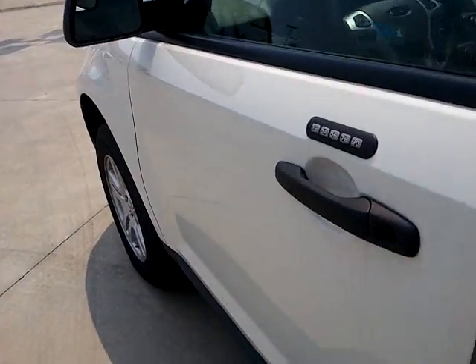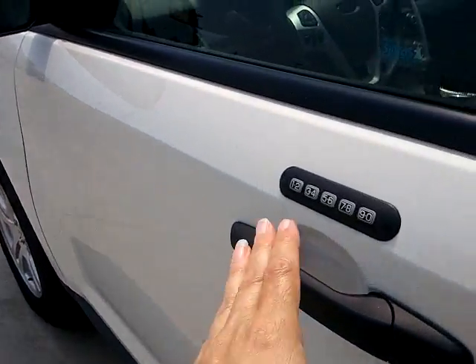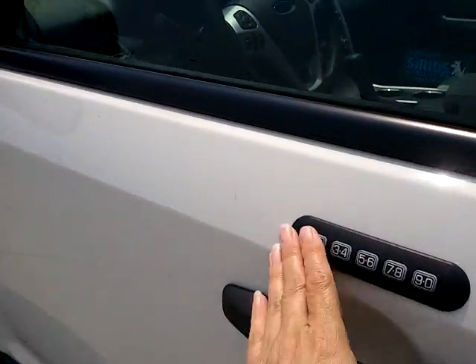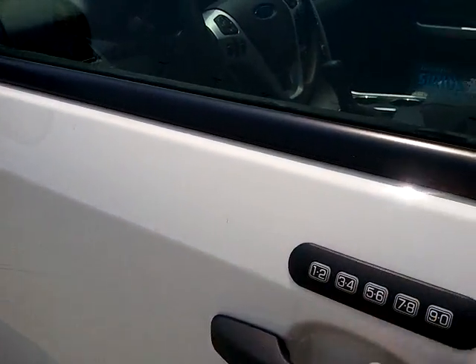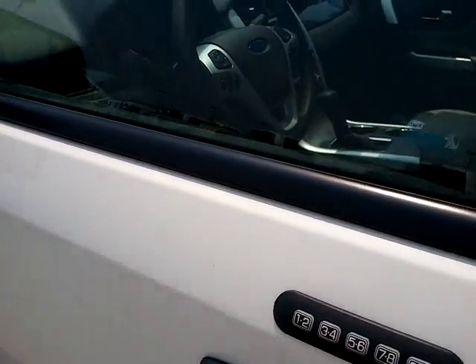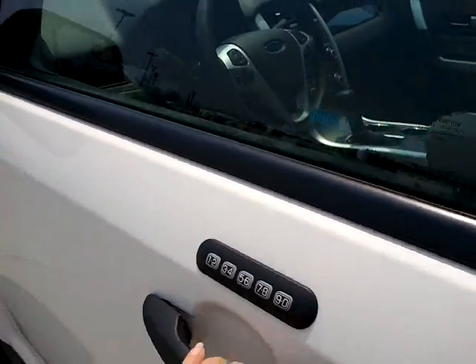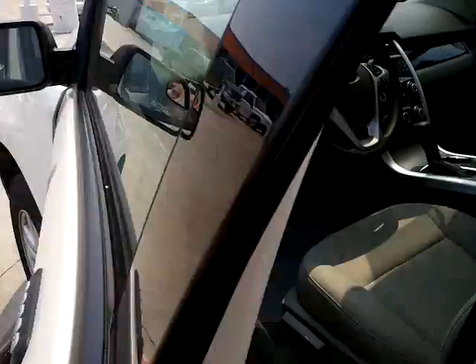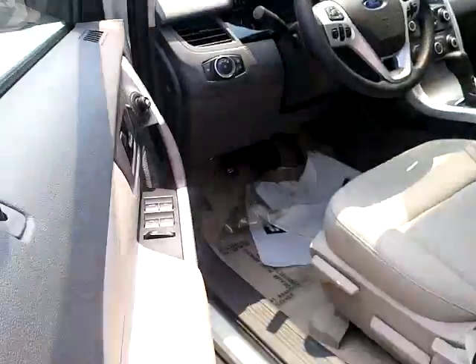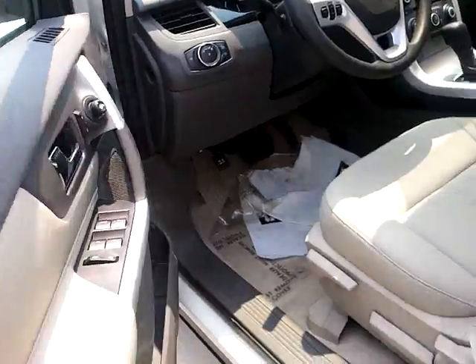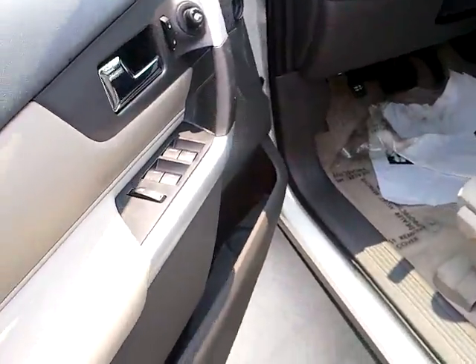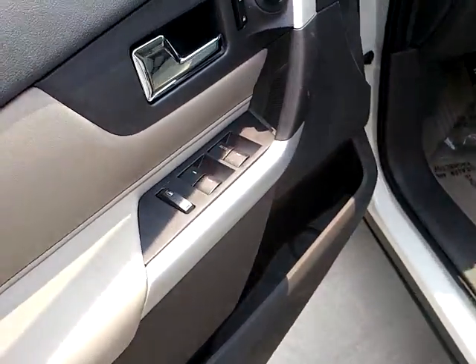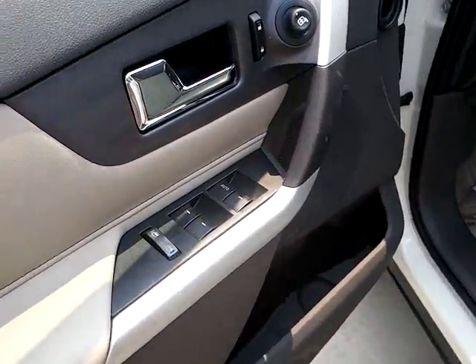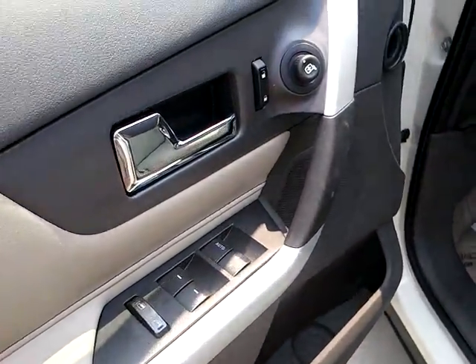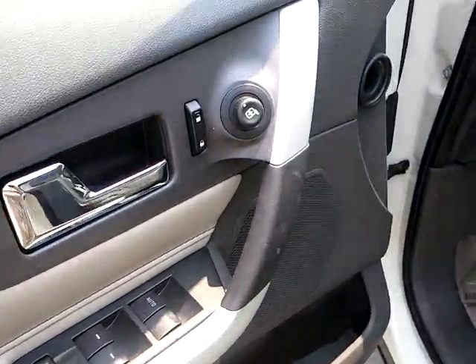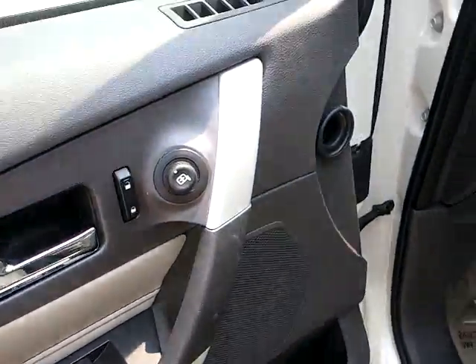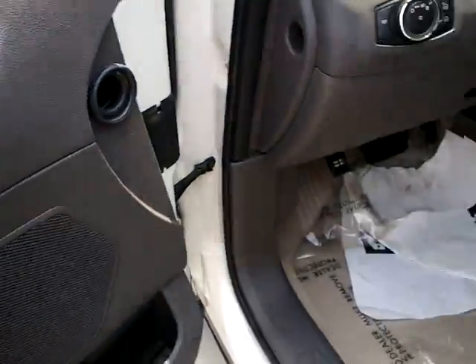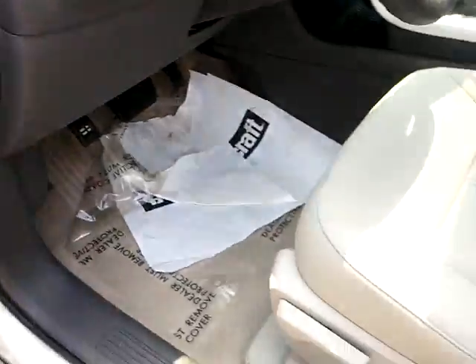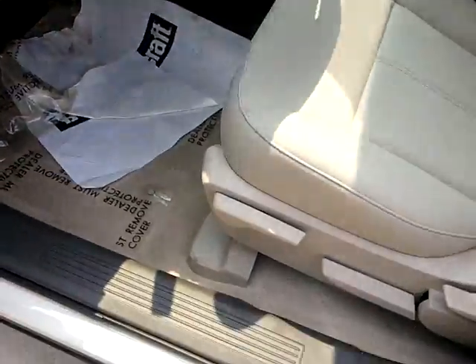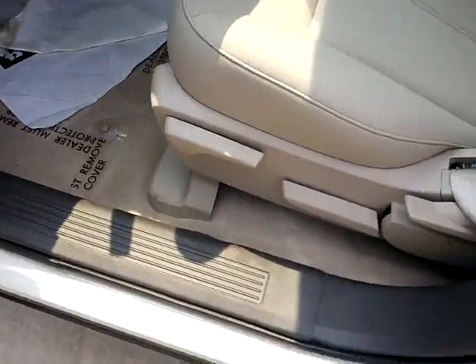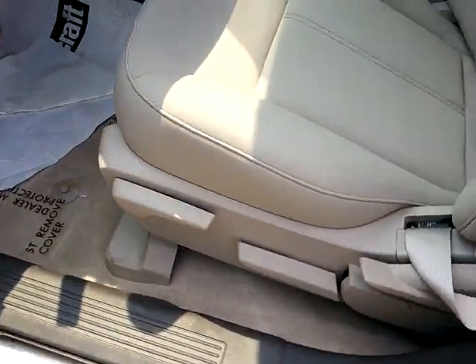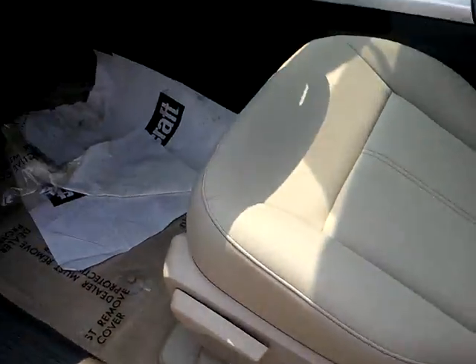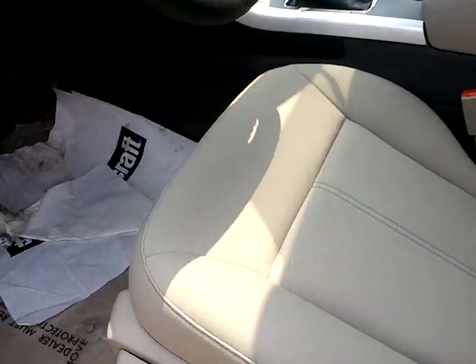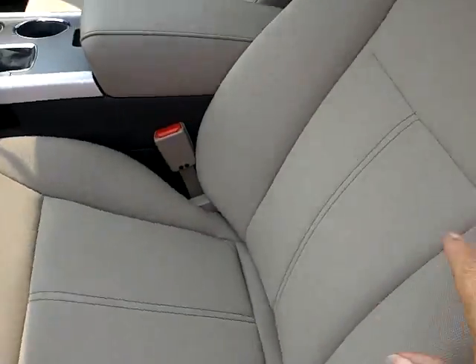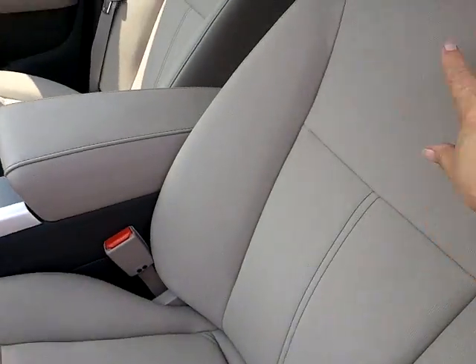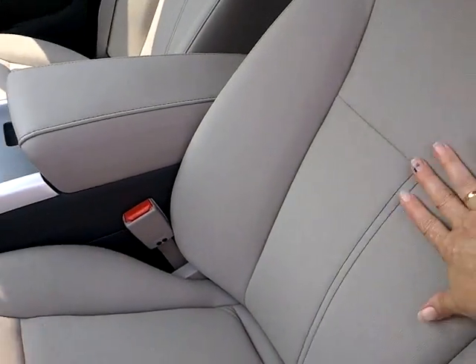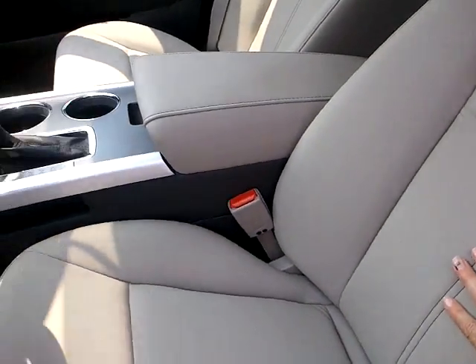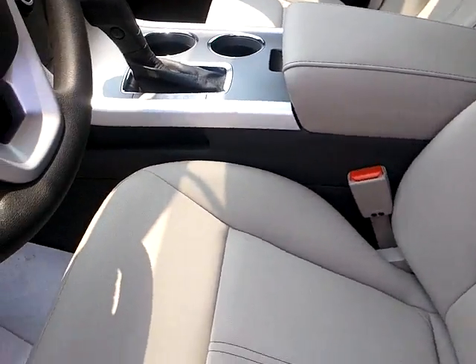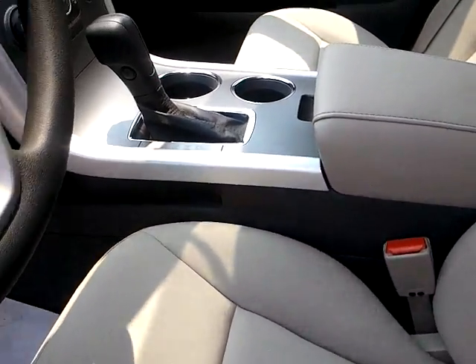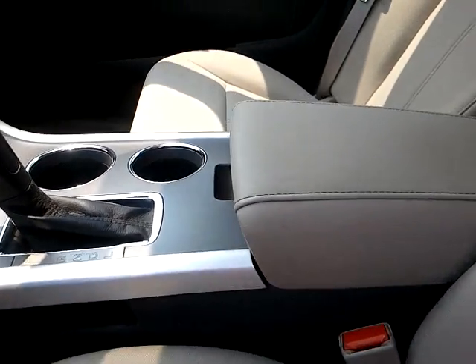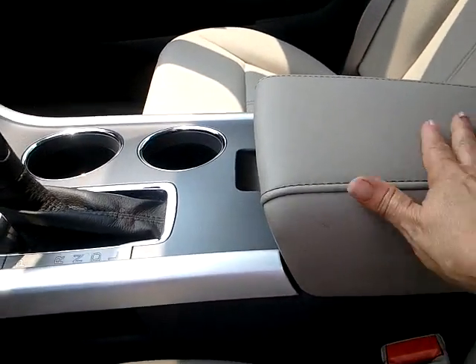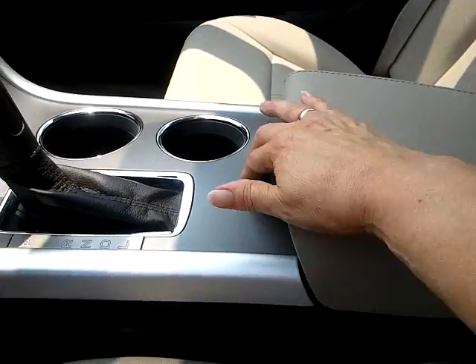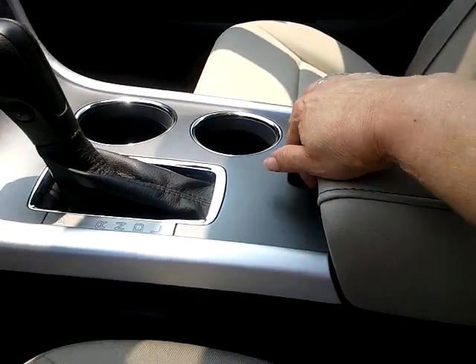Keyless entry right here. You have the BLIS on the mirrors. Power mirrors, windows, door locks. It does not have the power seat, but it does have bucket seats in the front. Leather armrest.